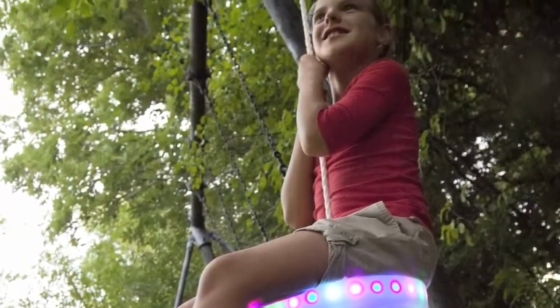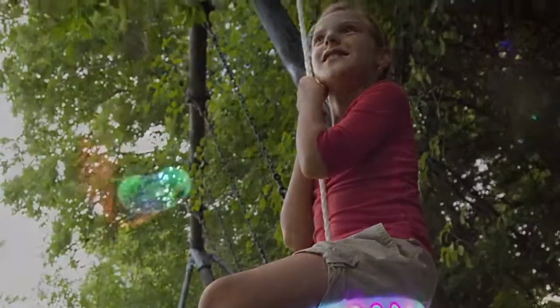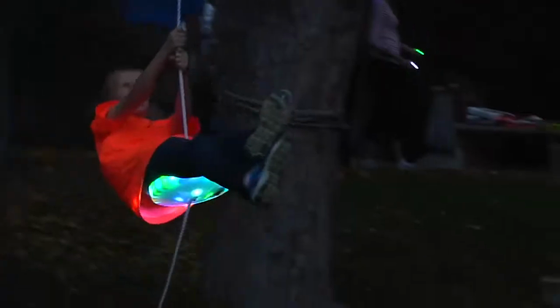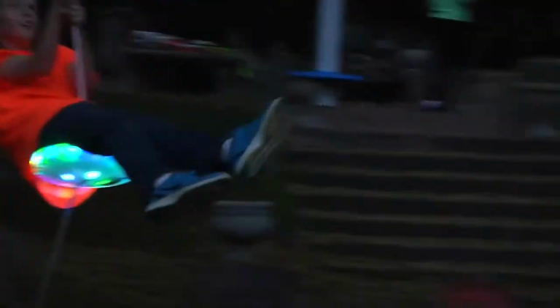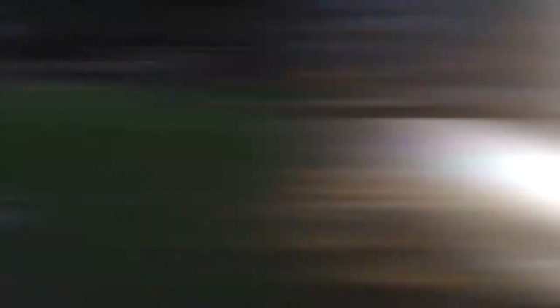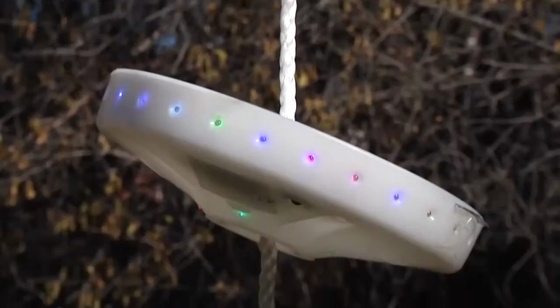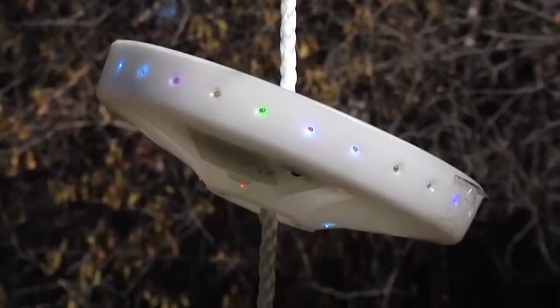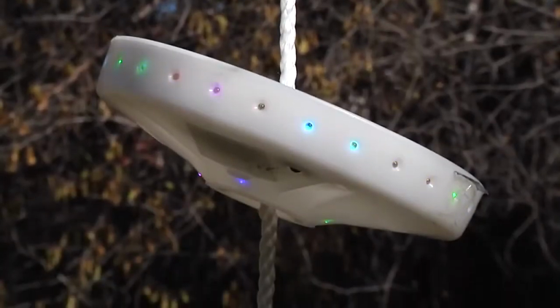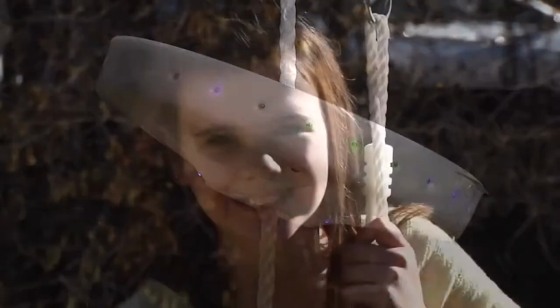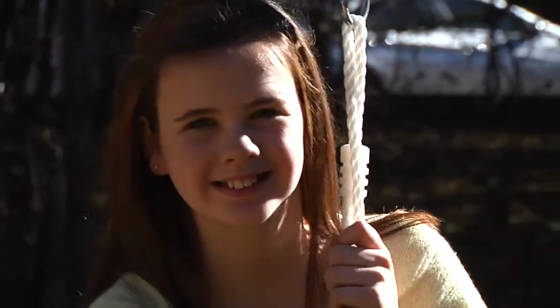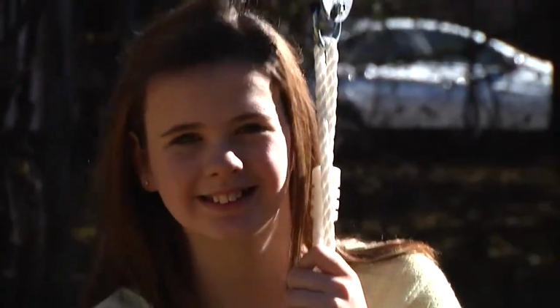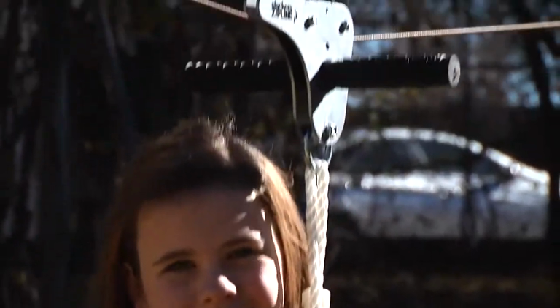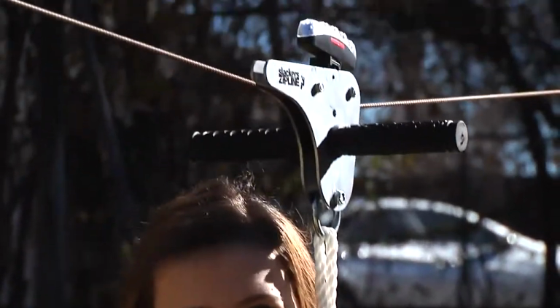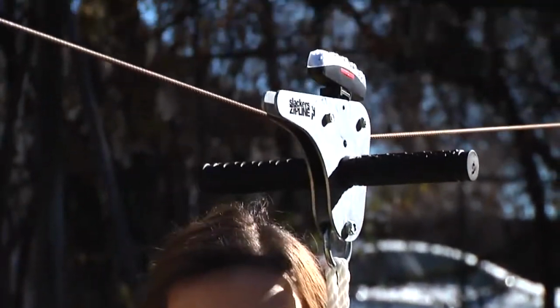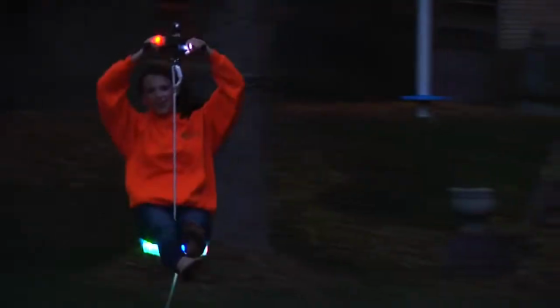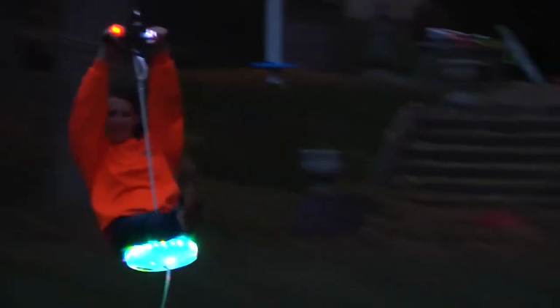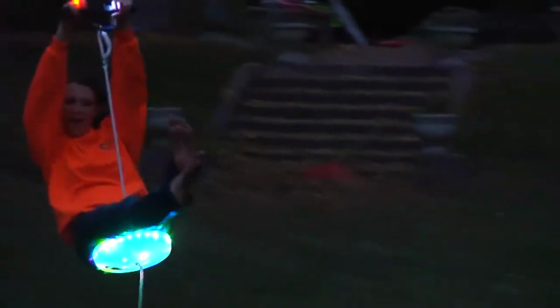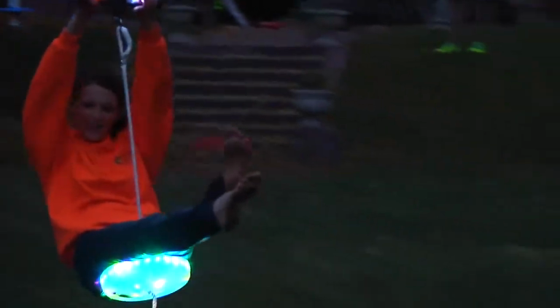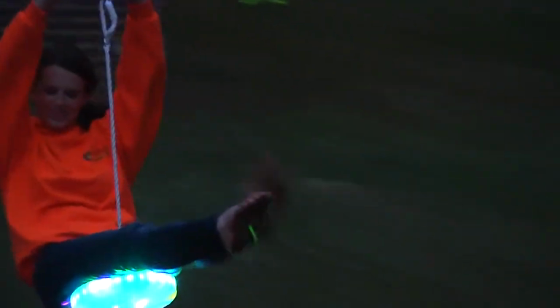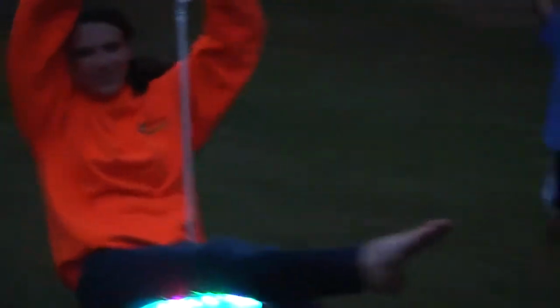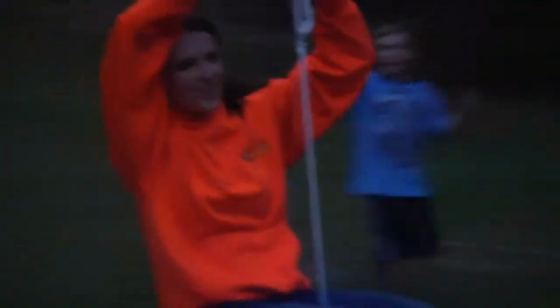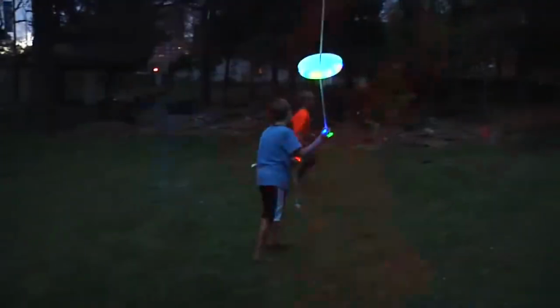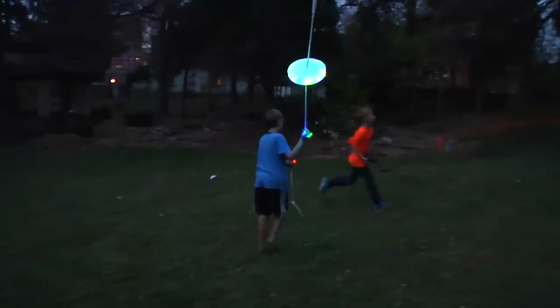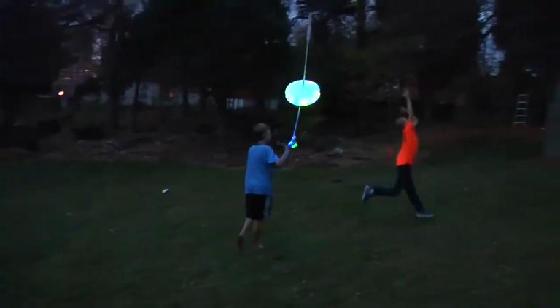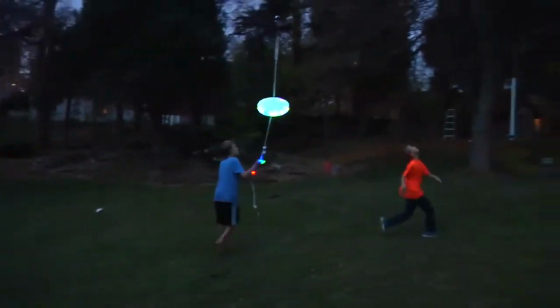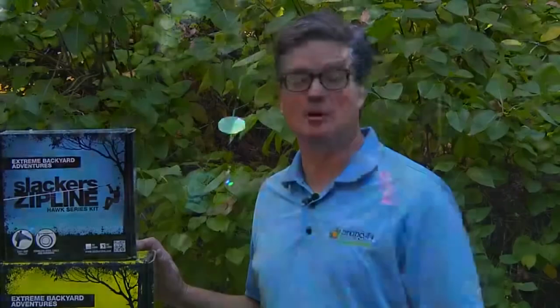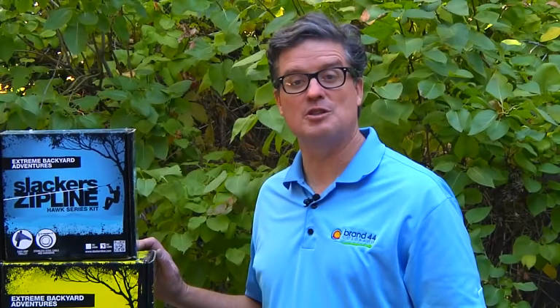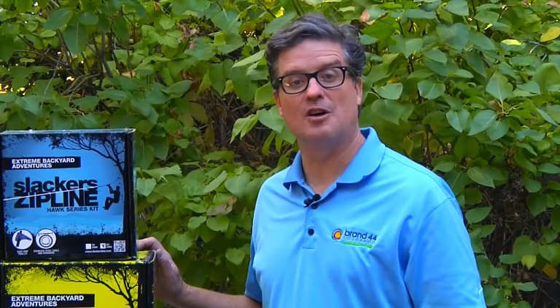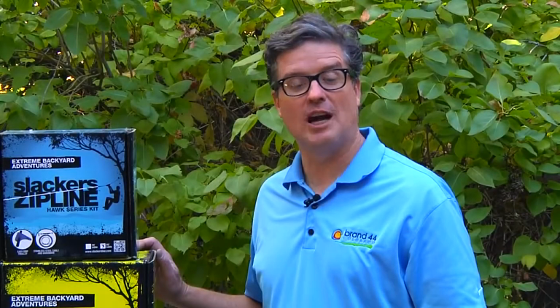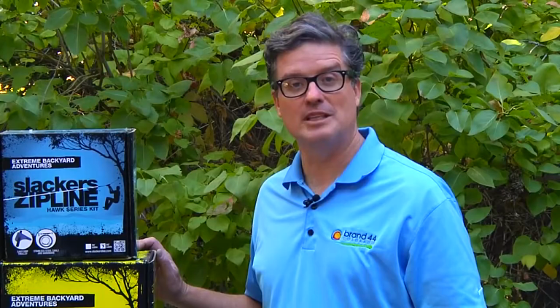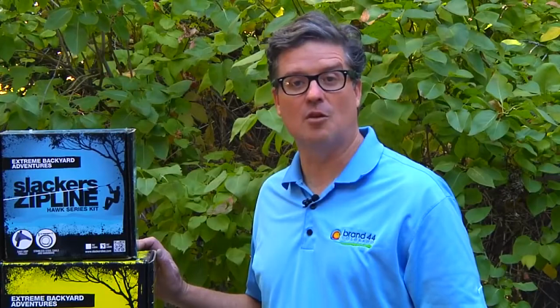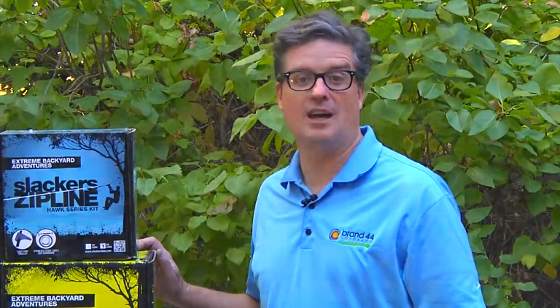The Knight Rider Zipline Kit and the Flying Saucer Seat are great fun for day or night and extends your backyard play for your kids. Look for our Slacker's products in your local neighborhood toy store, outdoor retailer, or online.